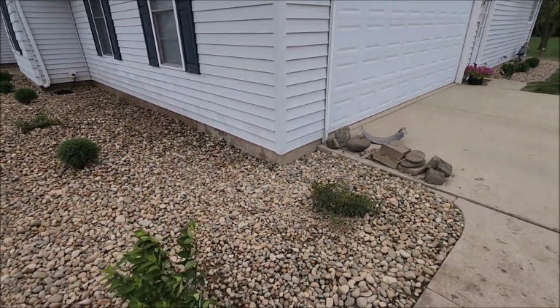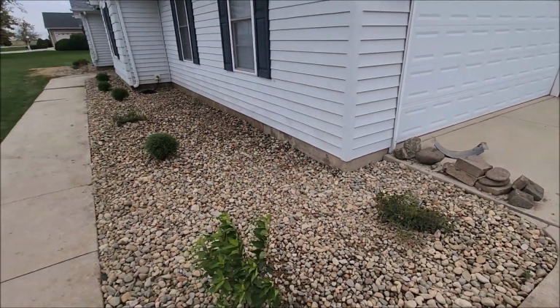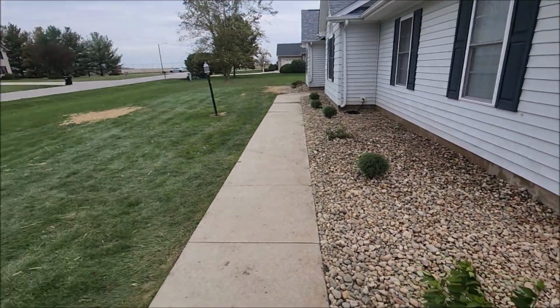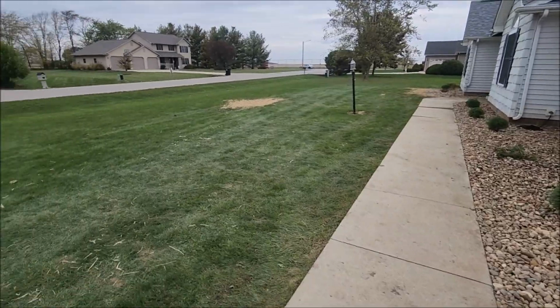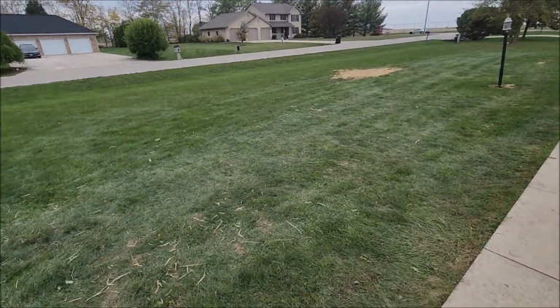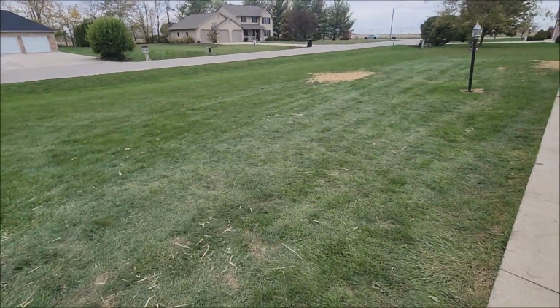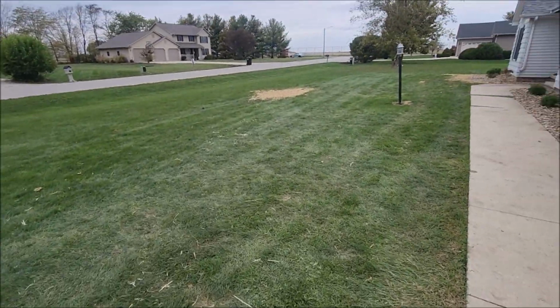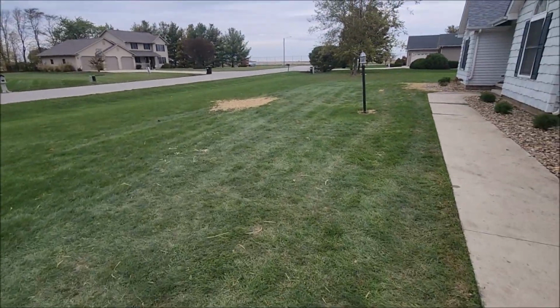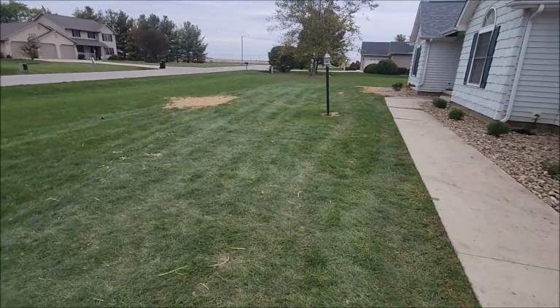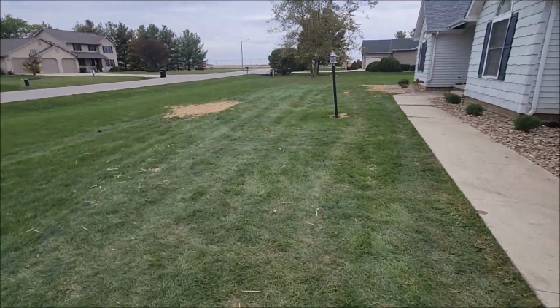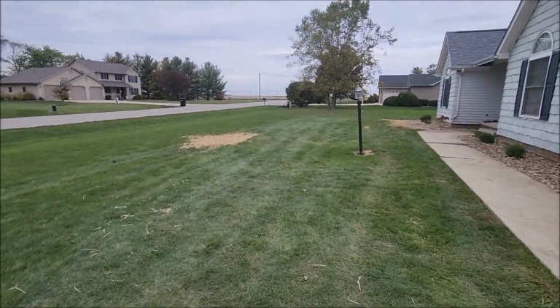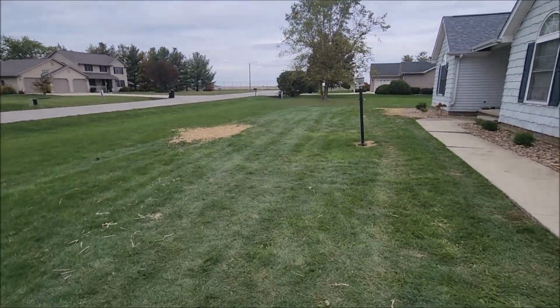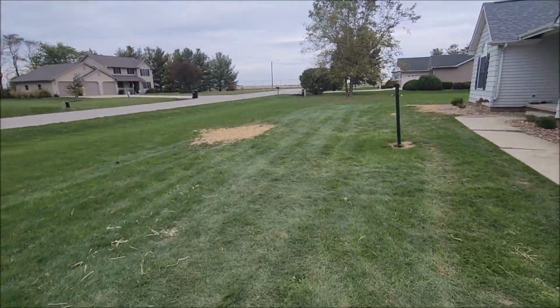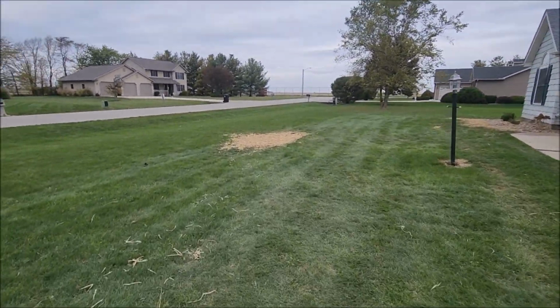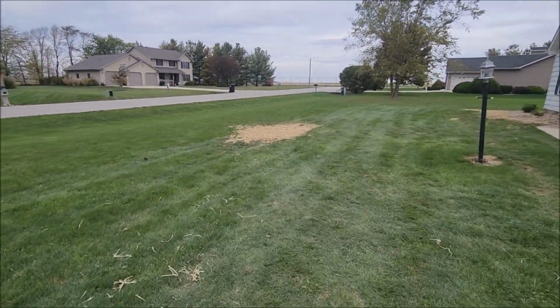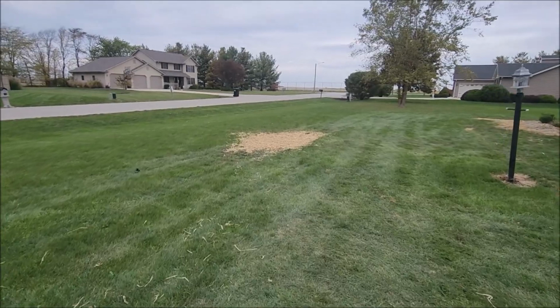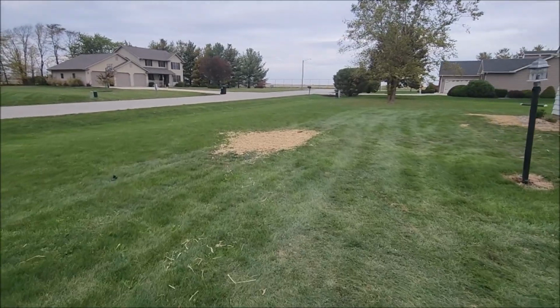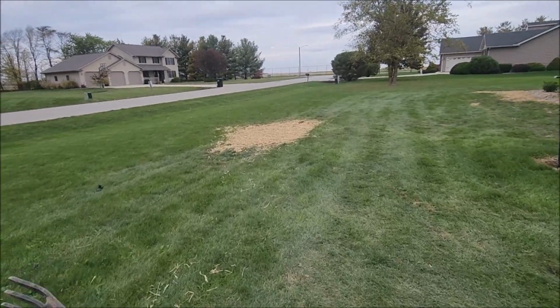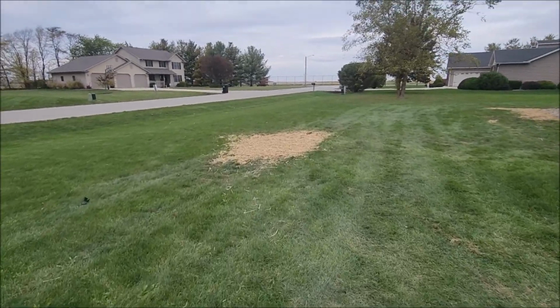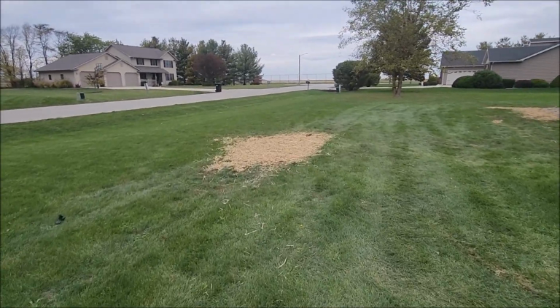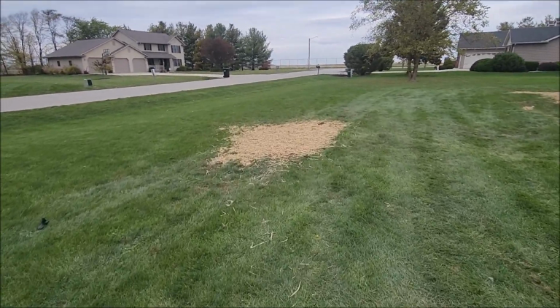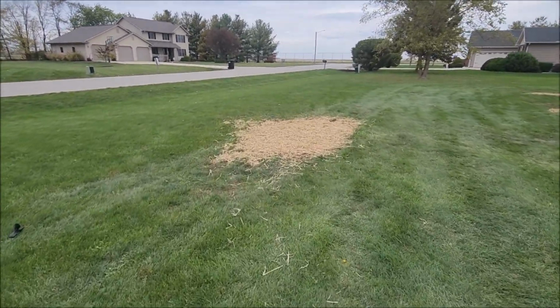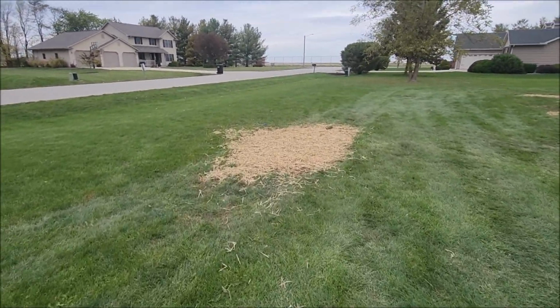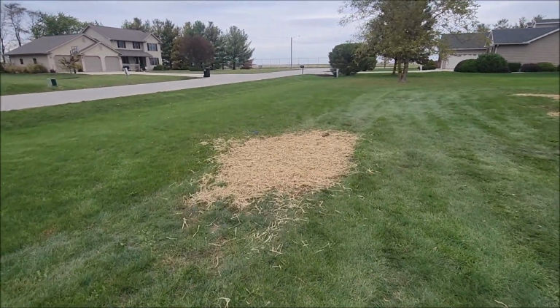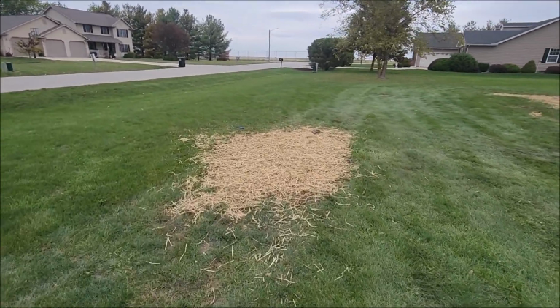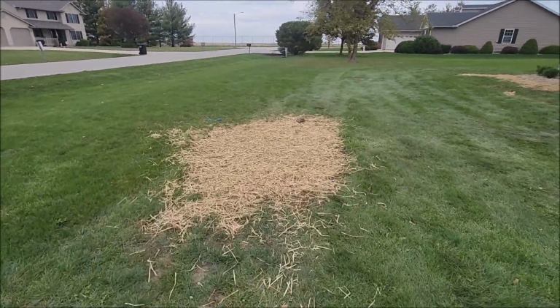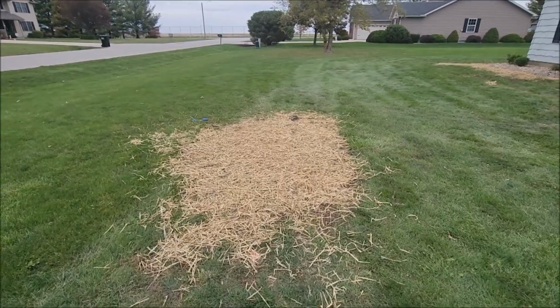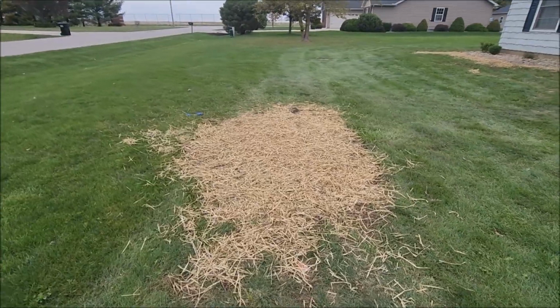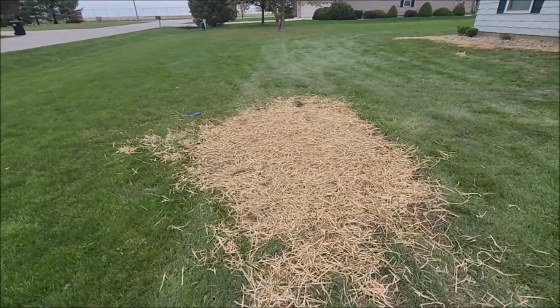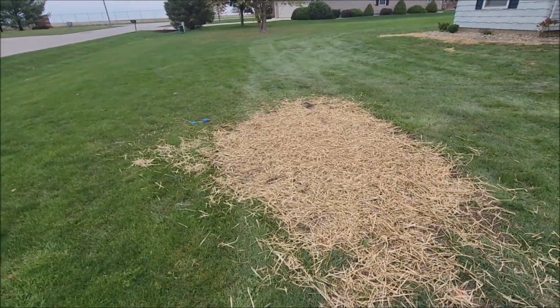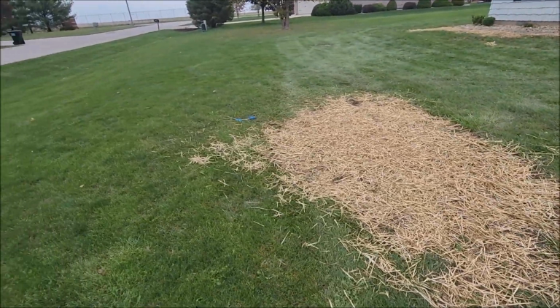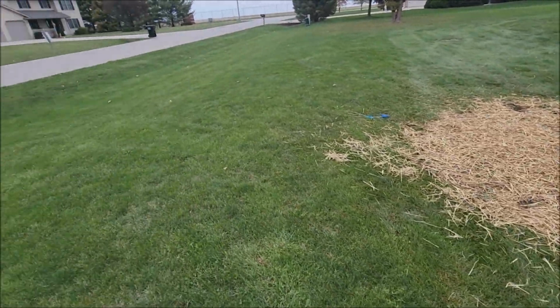I think she likes it. We also fixed a spot out here — they had a waterline issue and fixed that. Then I tilled it up where it was kind of mounded up there and graded it, seeded it, strawed it. So that looks good.